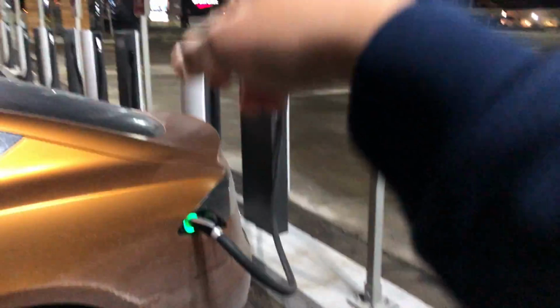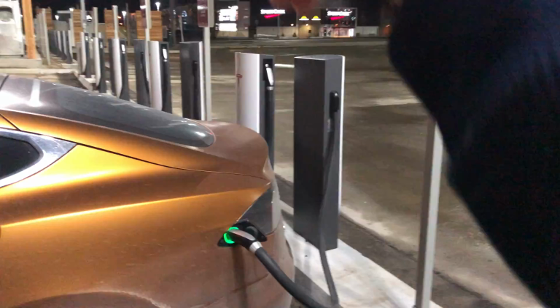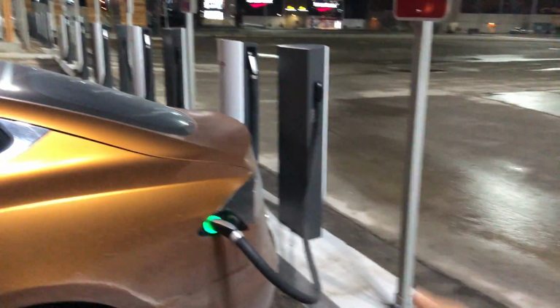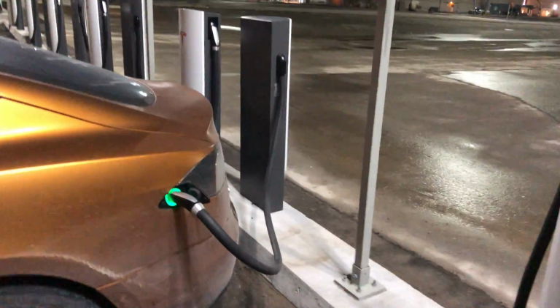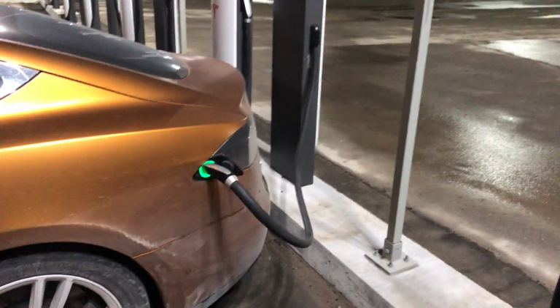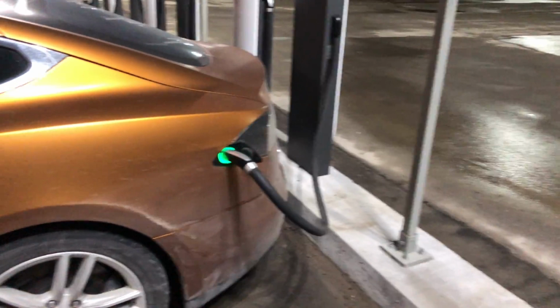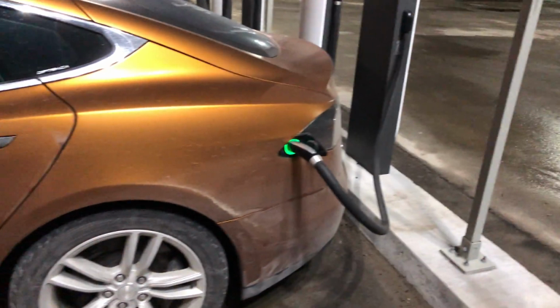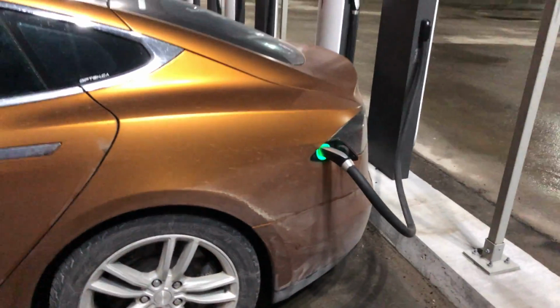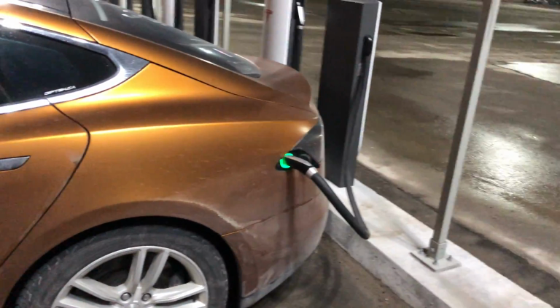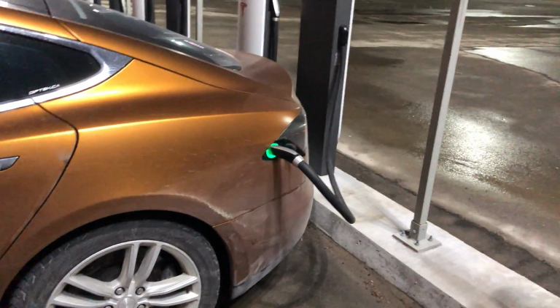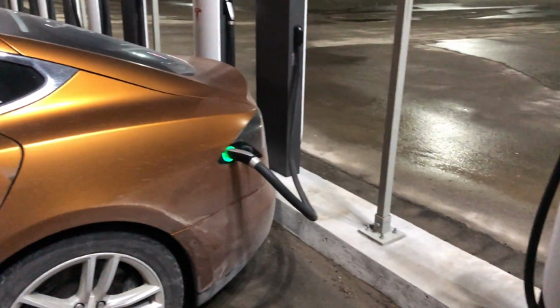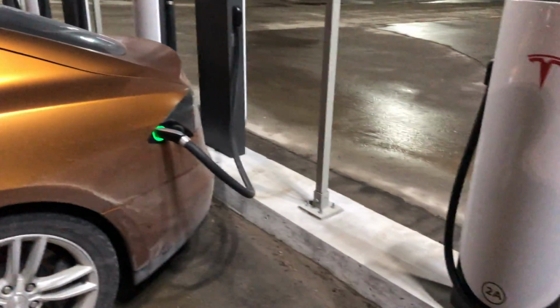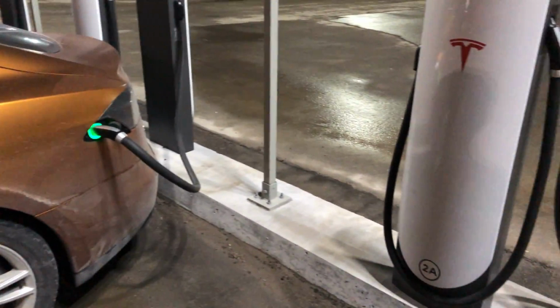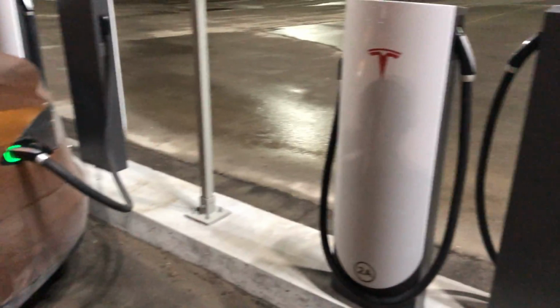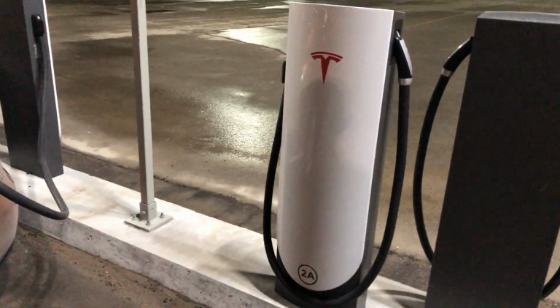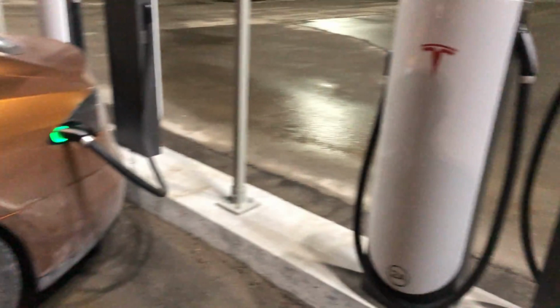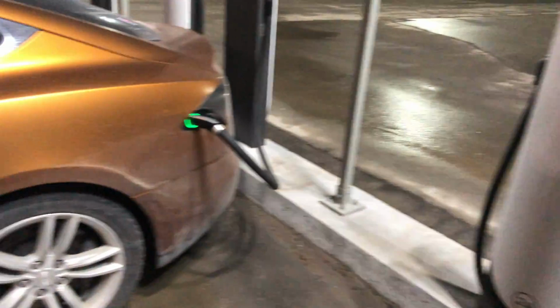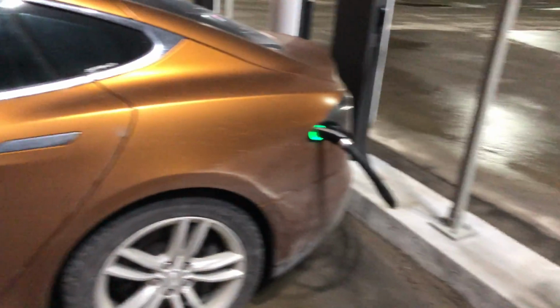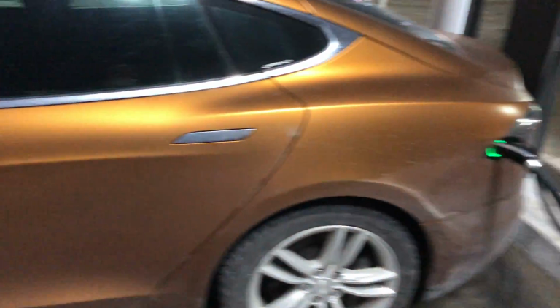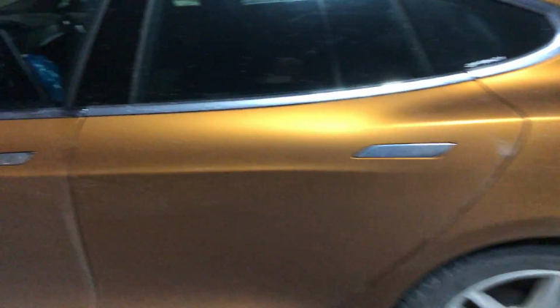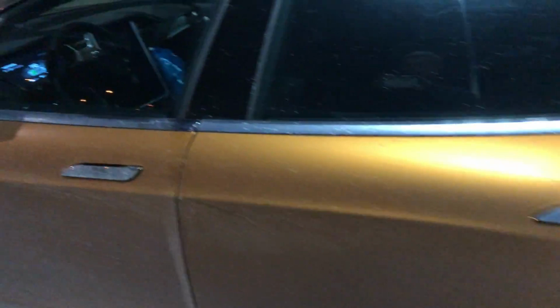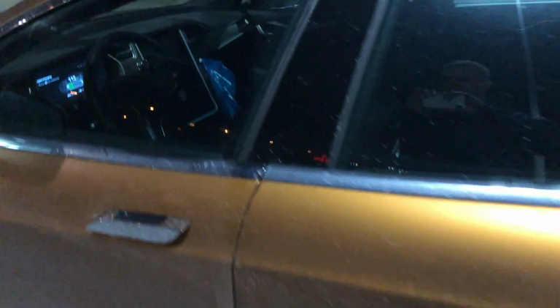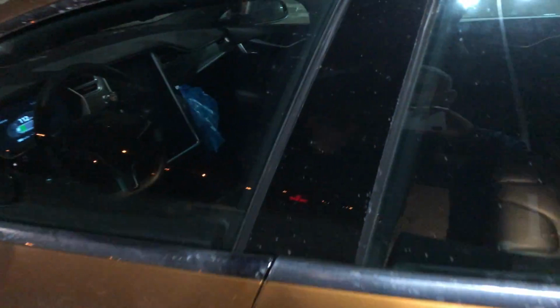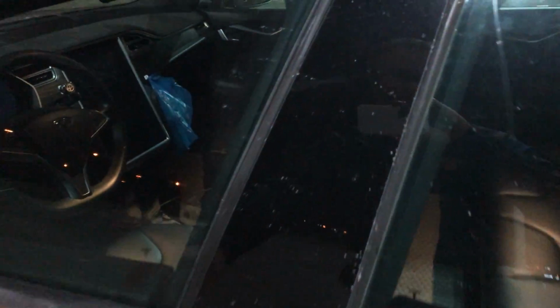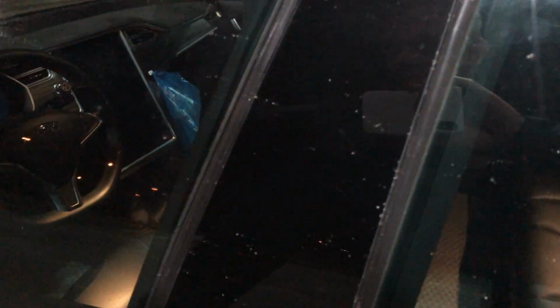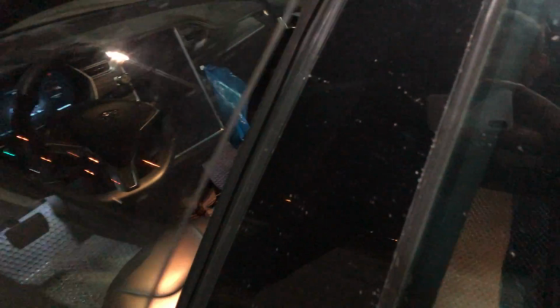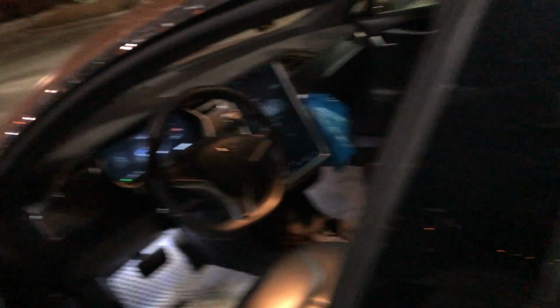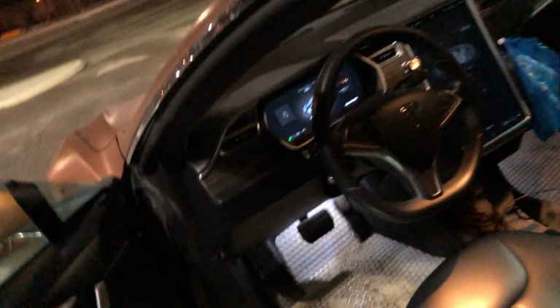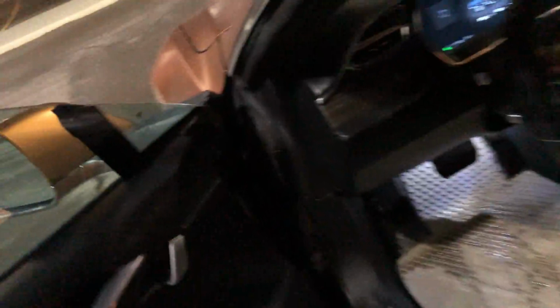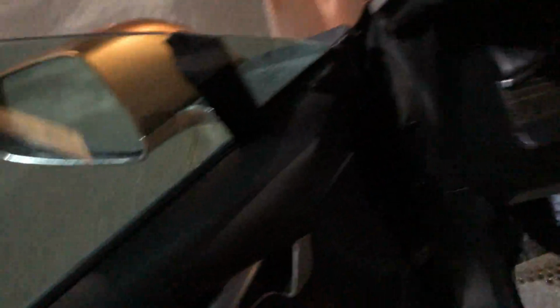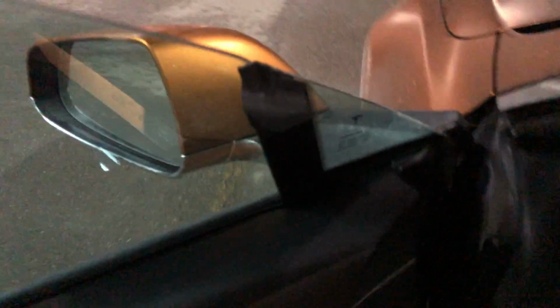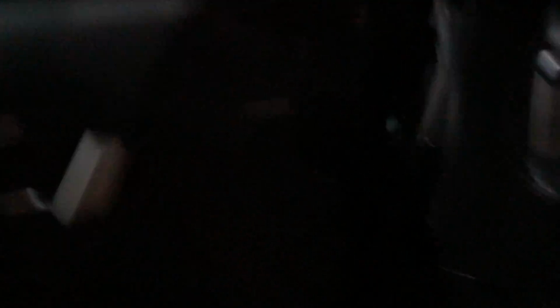I've counted all the stalls here and there are 20 — that's the biggest supercharger location I've seen in Toronto so far.